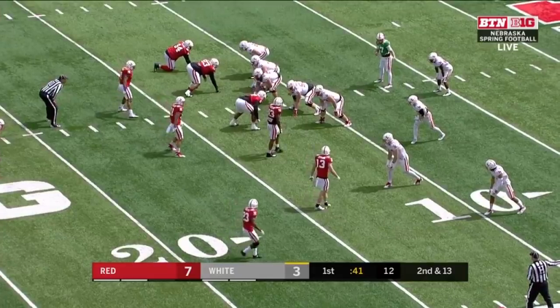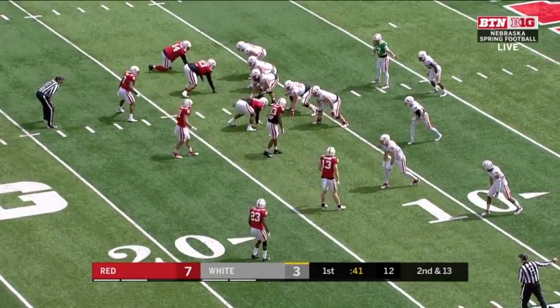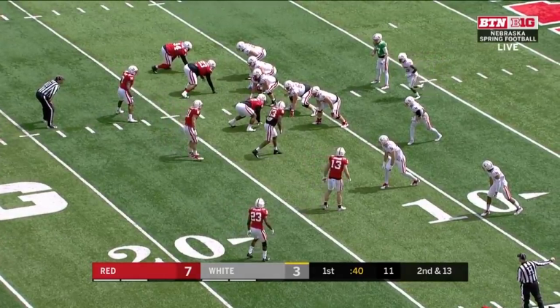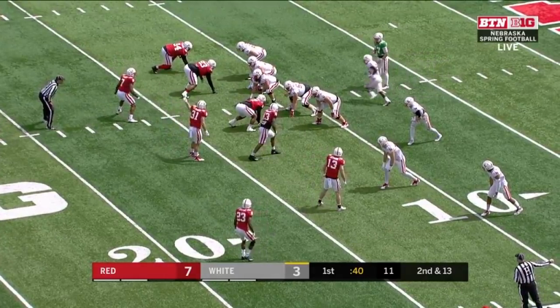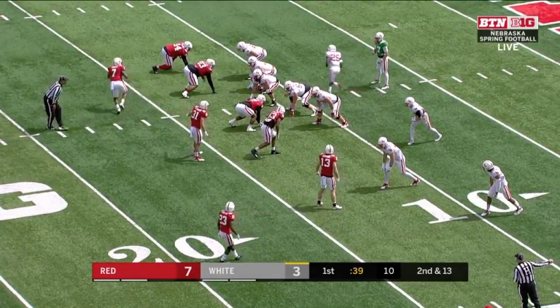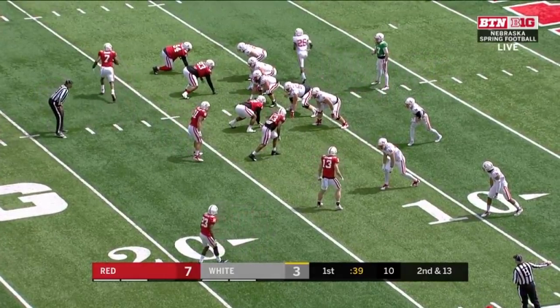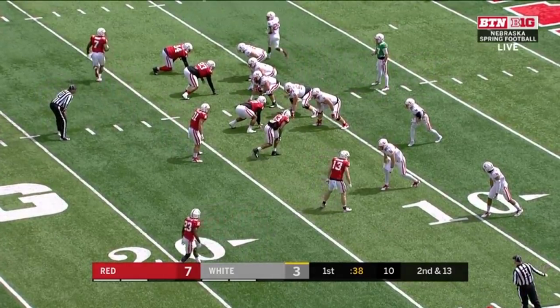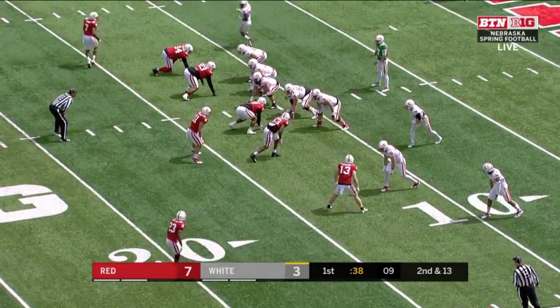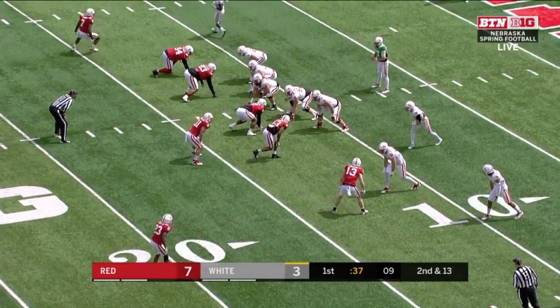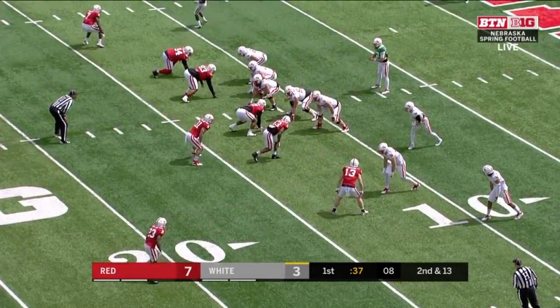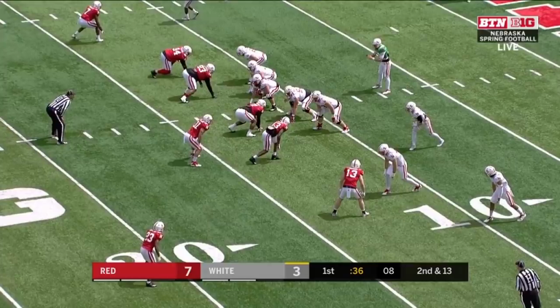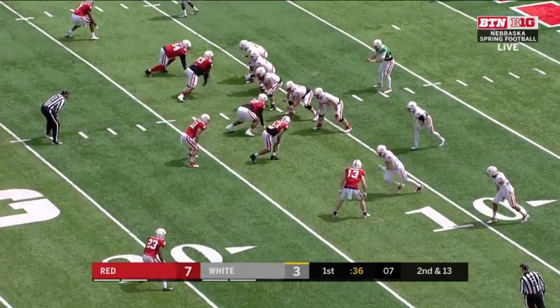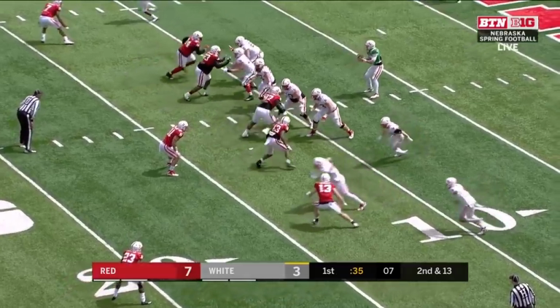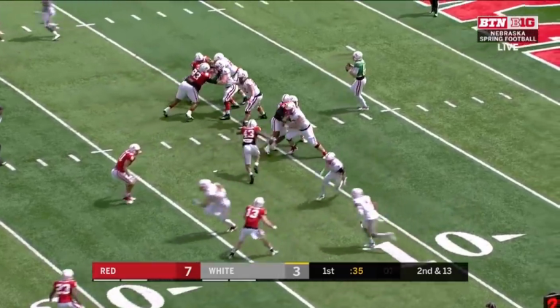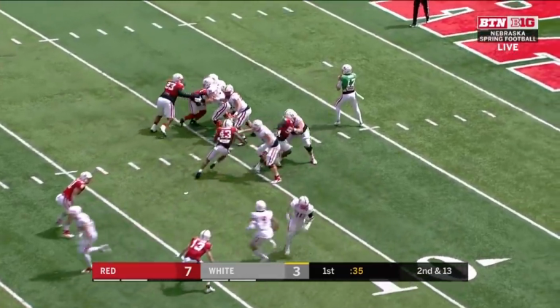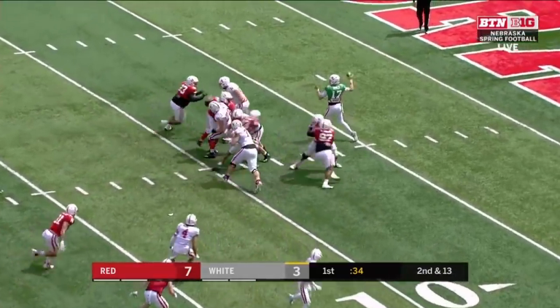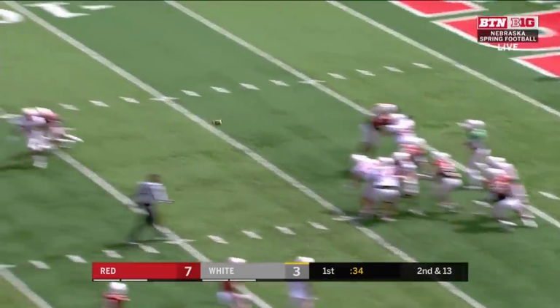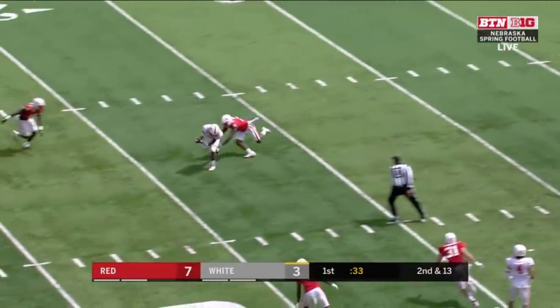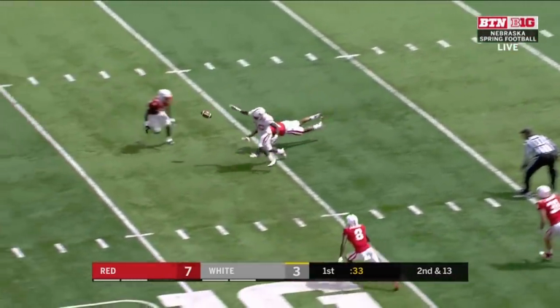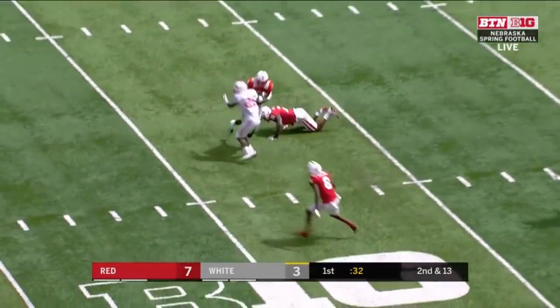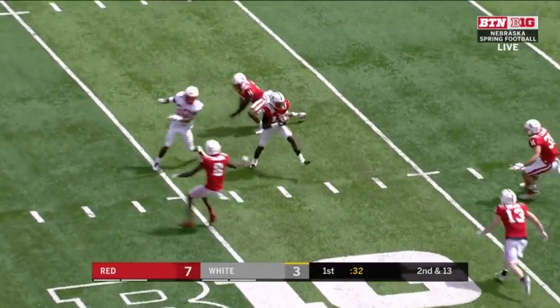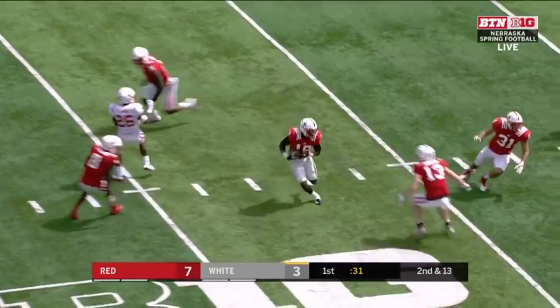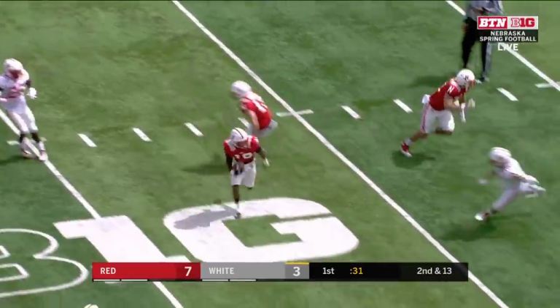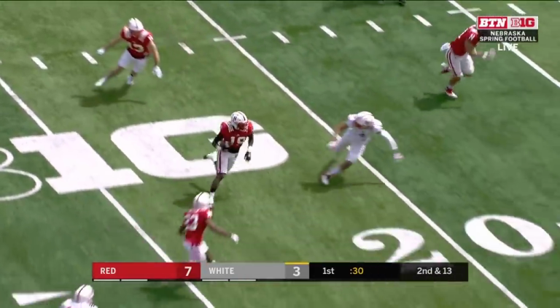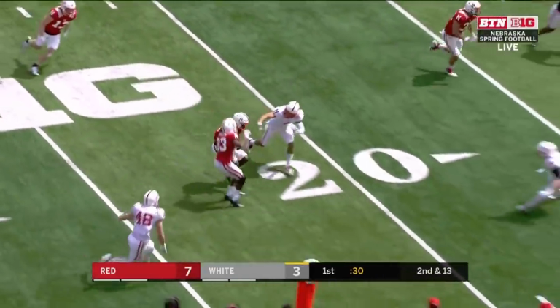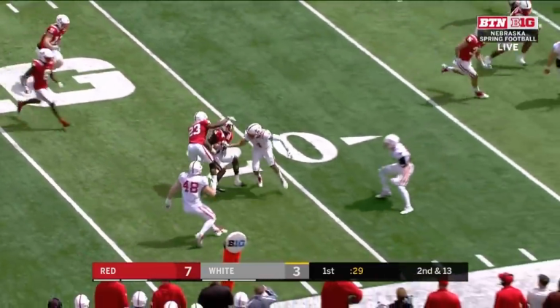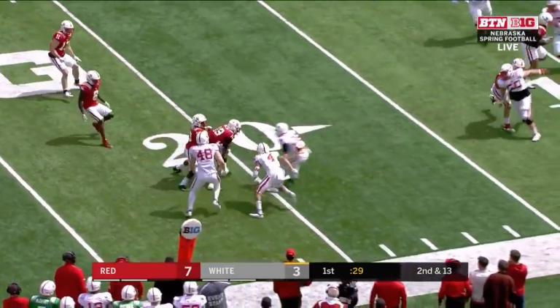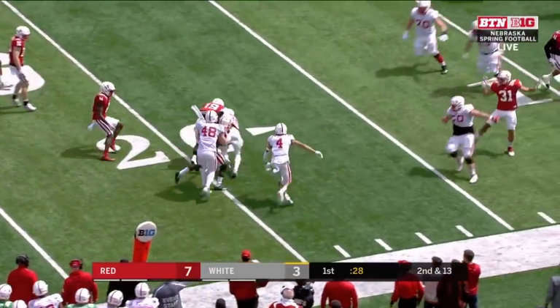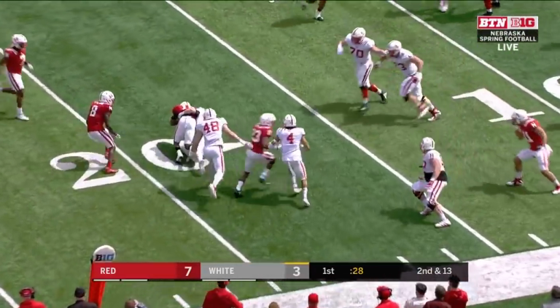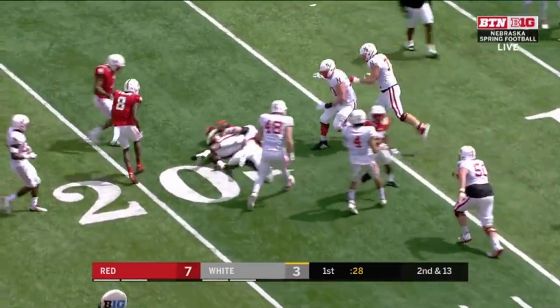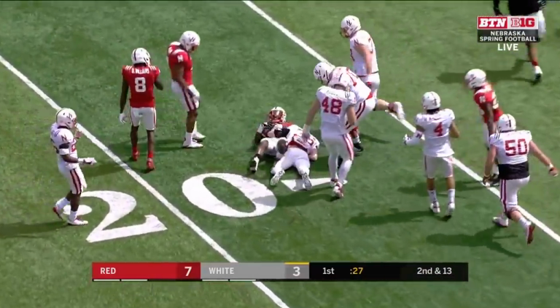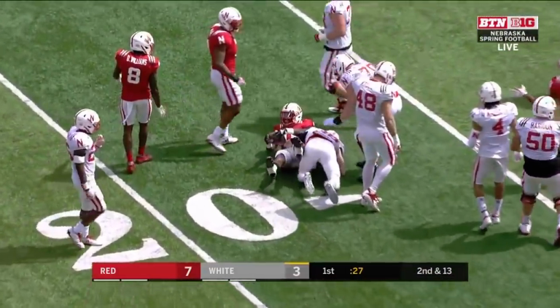You got the Khalil twin at 340, you got Carlos Davis at 325 — that kind of size is big, man. You've got these good running offenses in the Big Ten. Picked off right through the hands — picked off by Mark Hill.